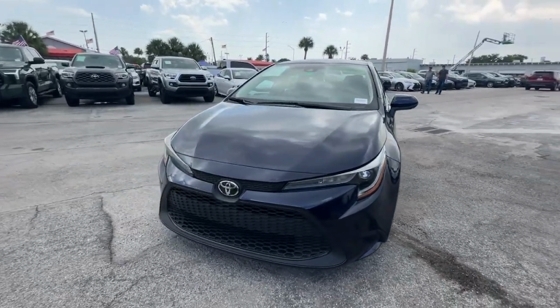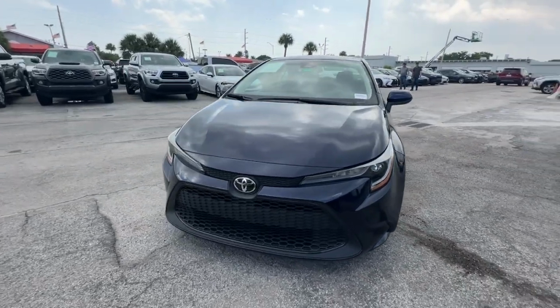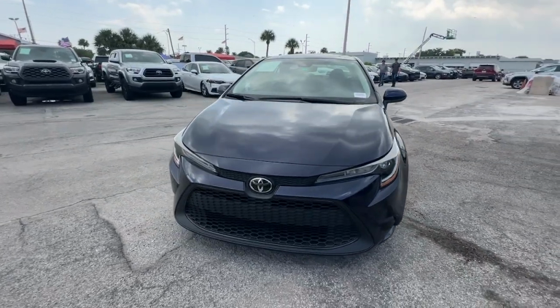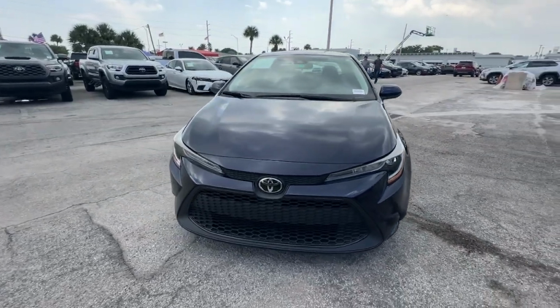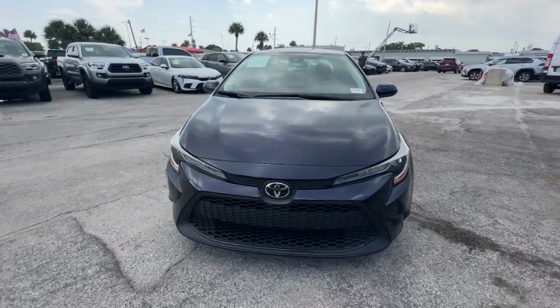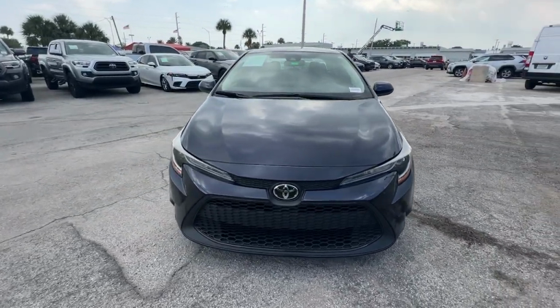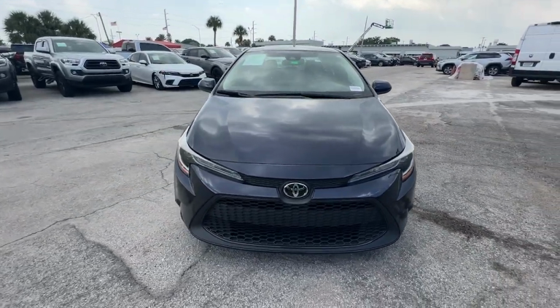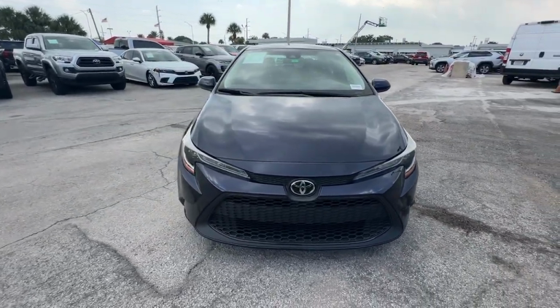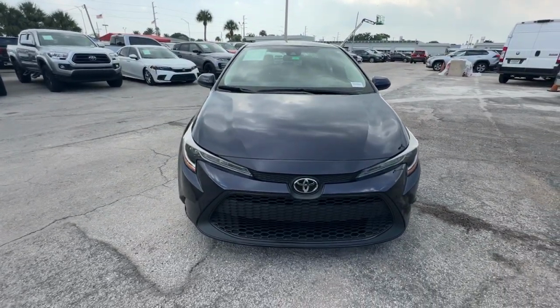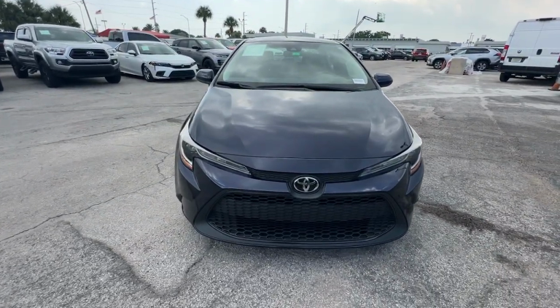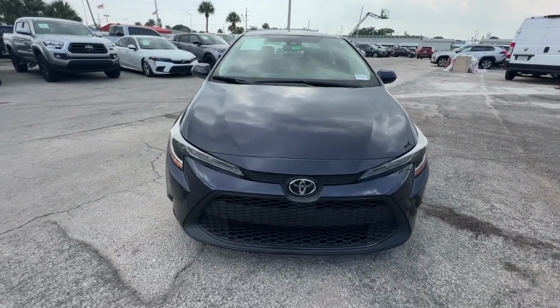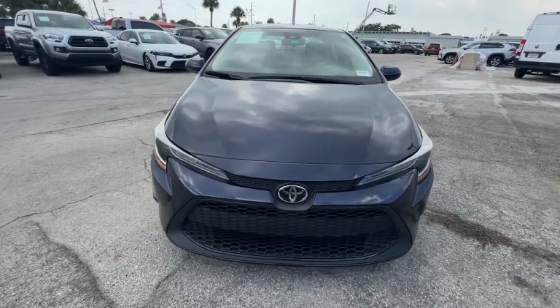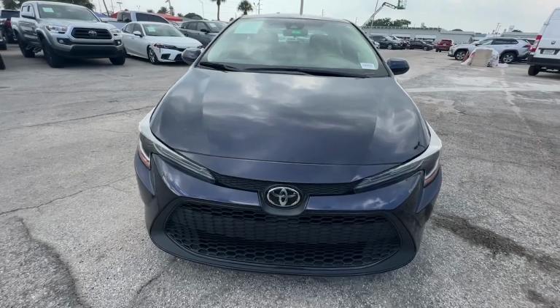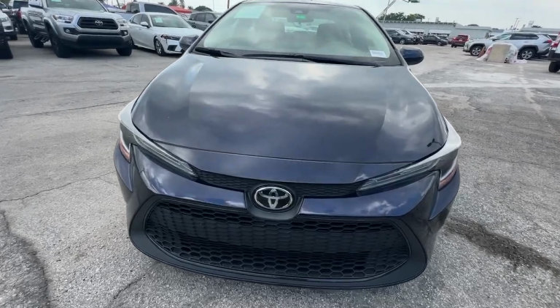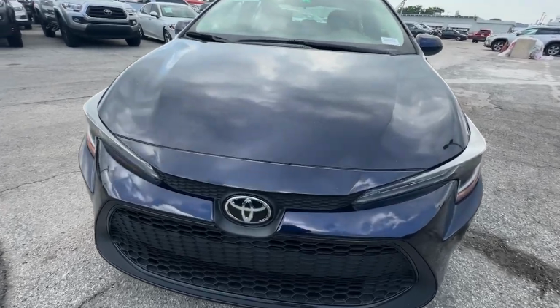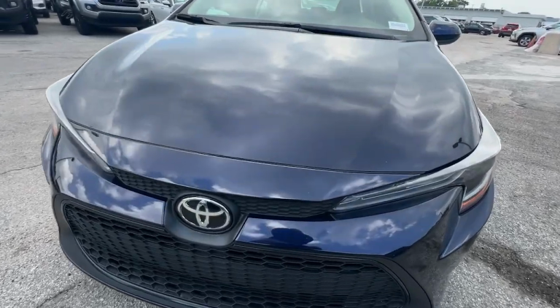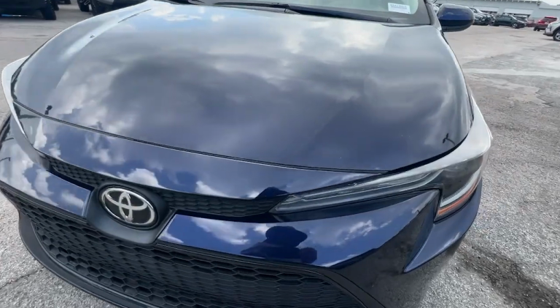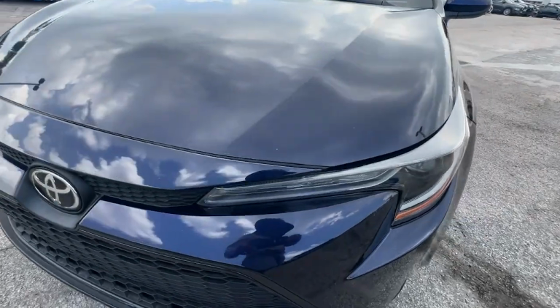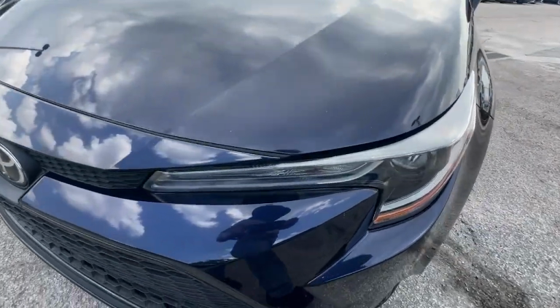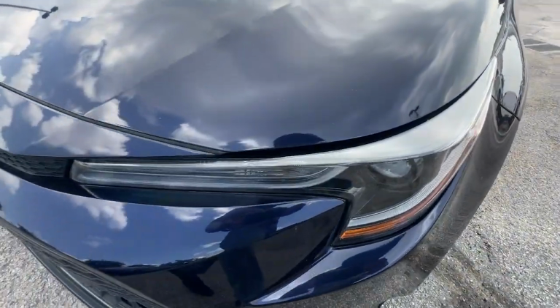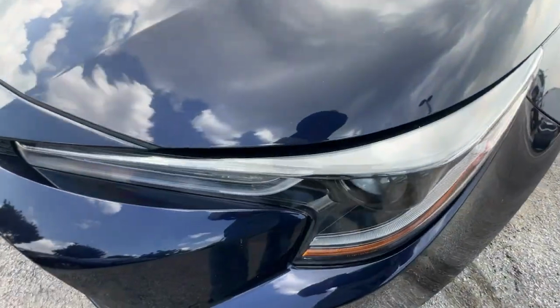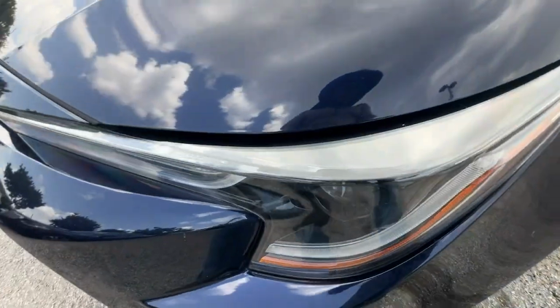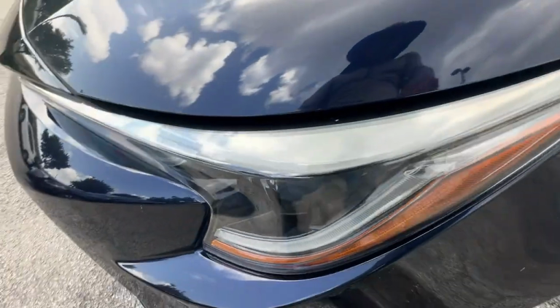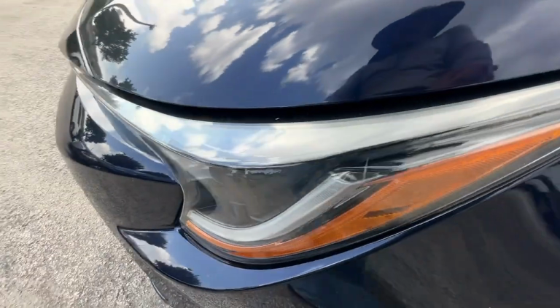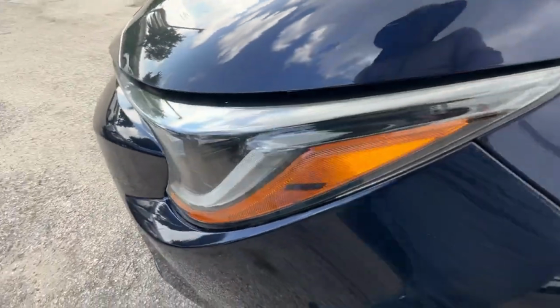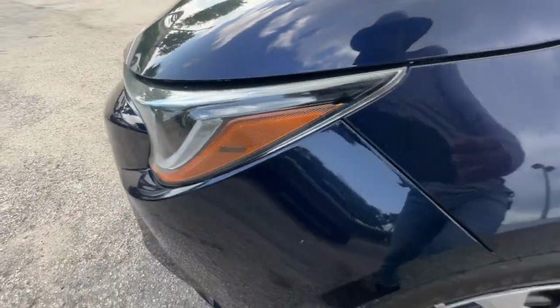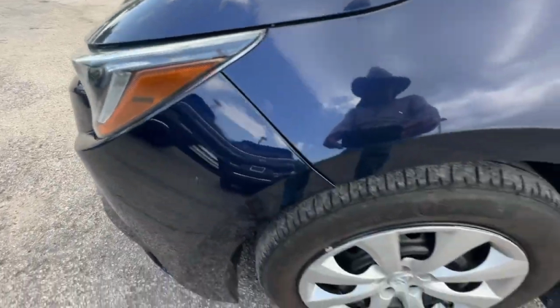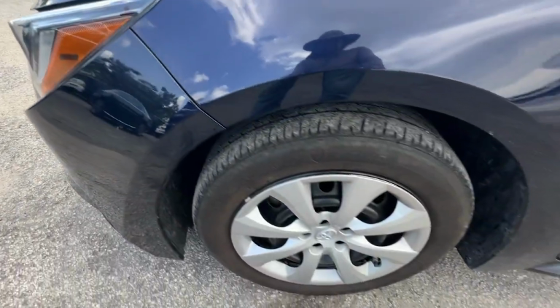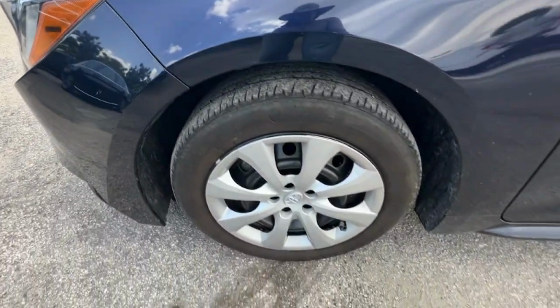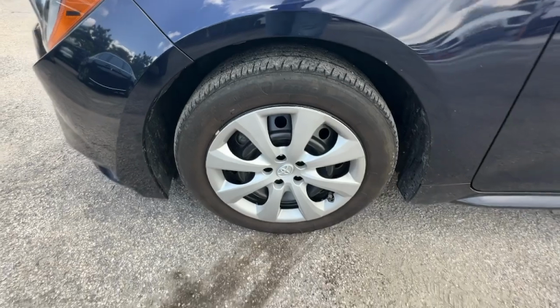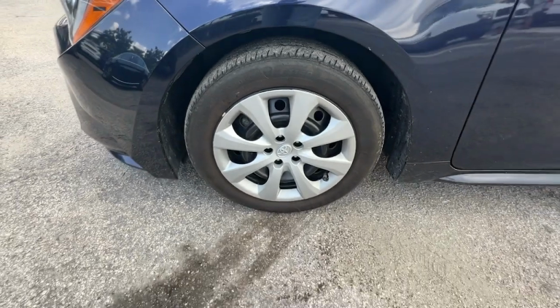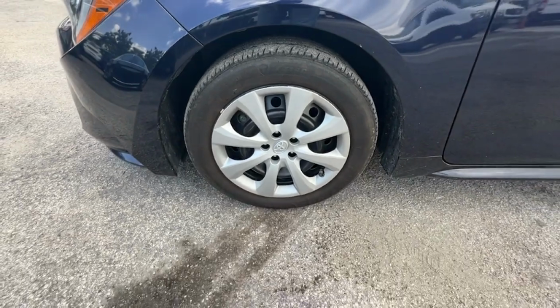These are just some of the great options this vehicle comes with: Apple CarPlay and/or Android Auto, keyless entry, satellite radio, backup camera, and alarm.